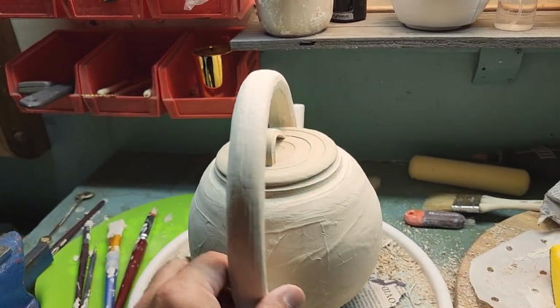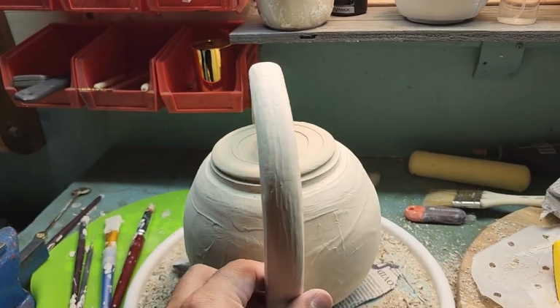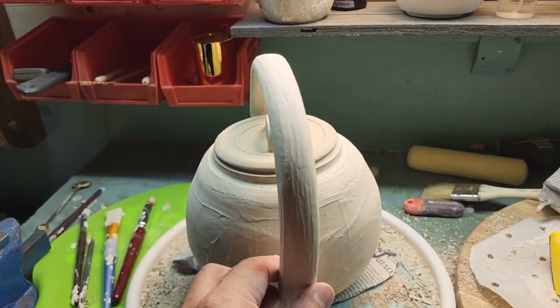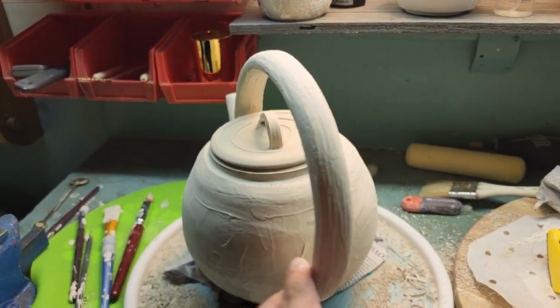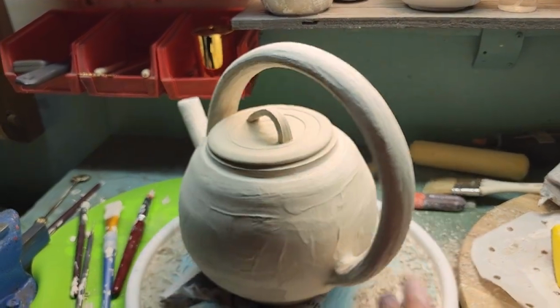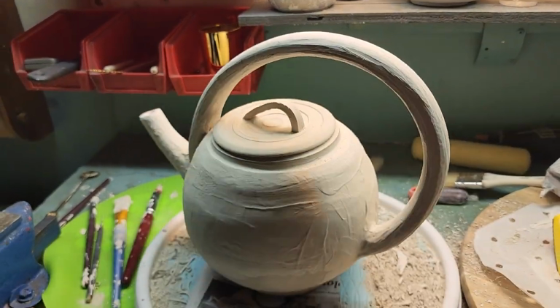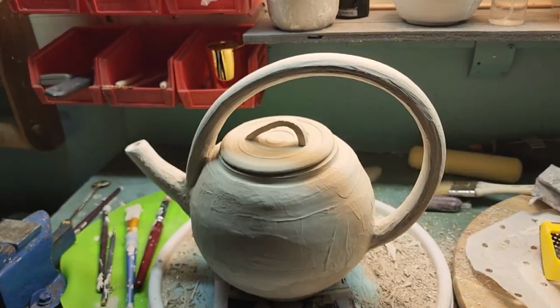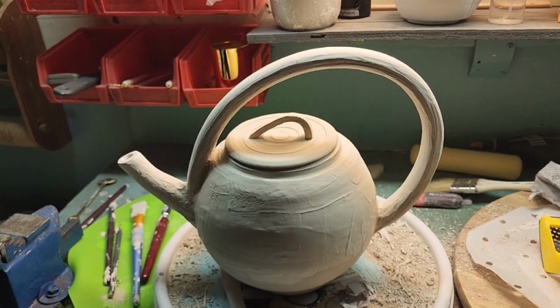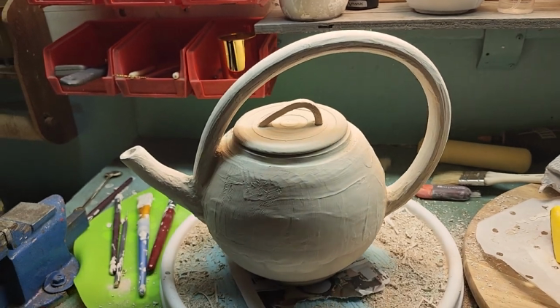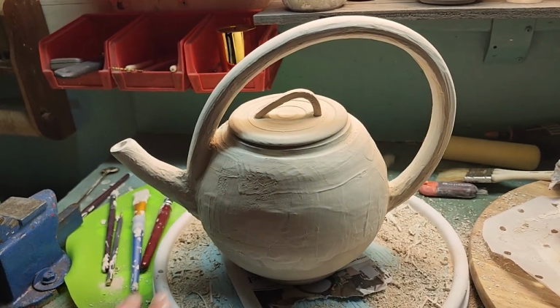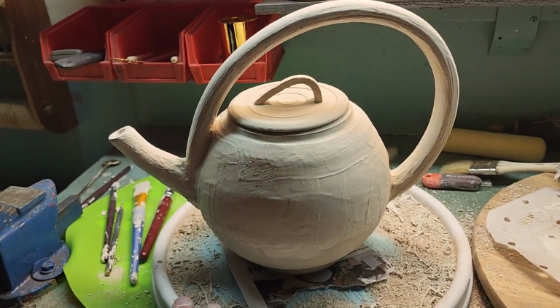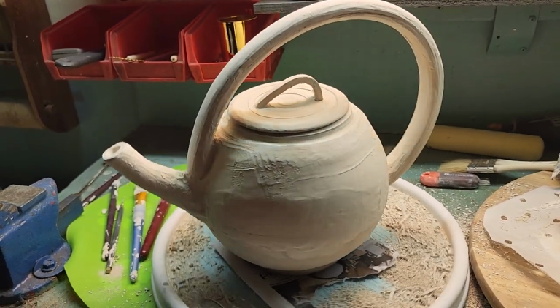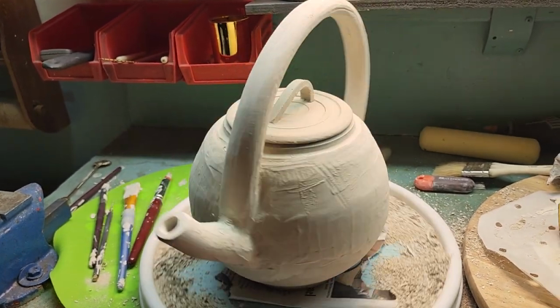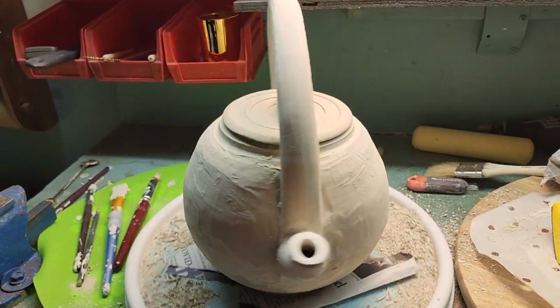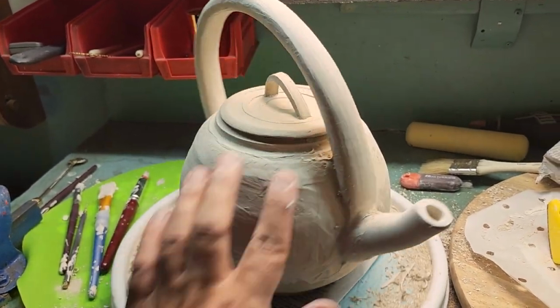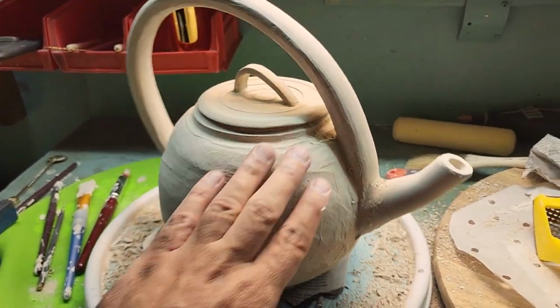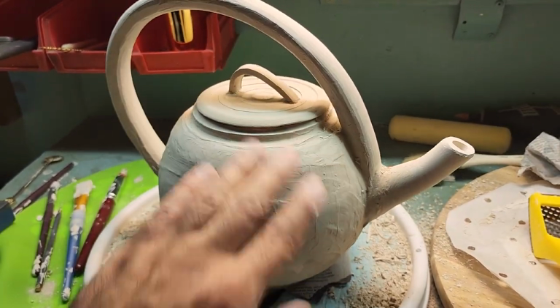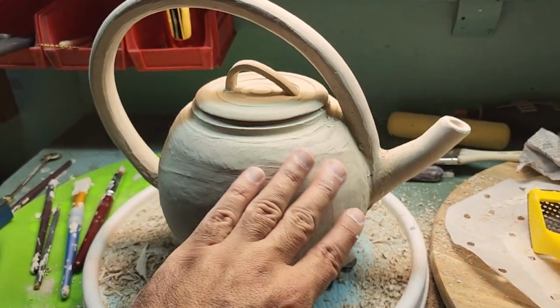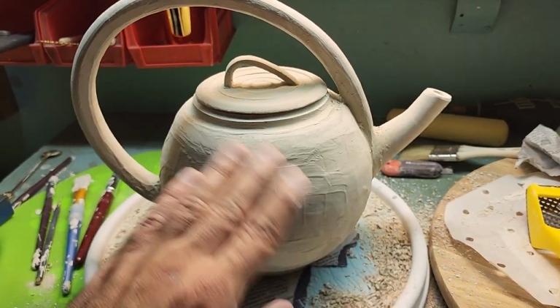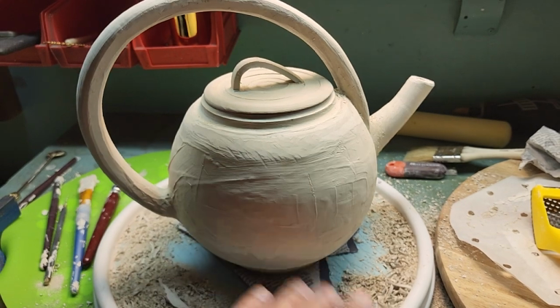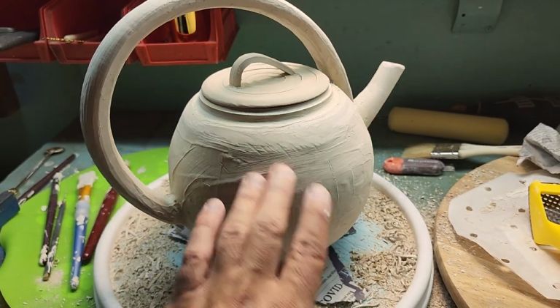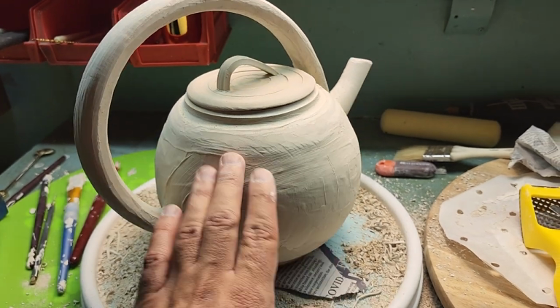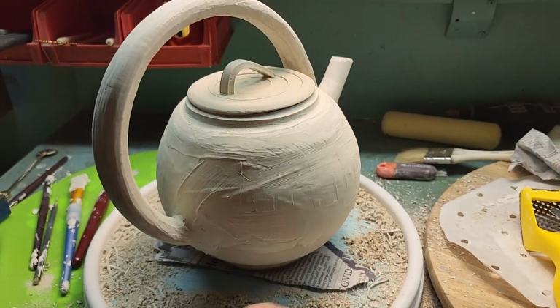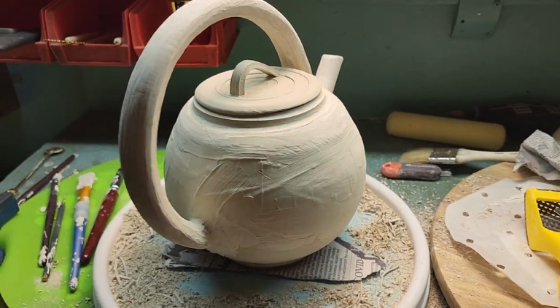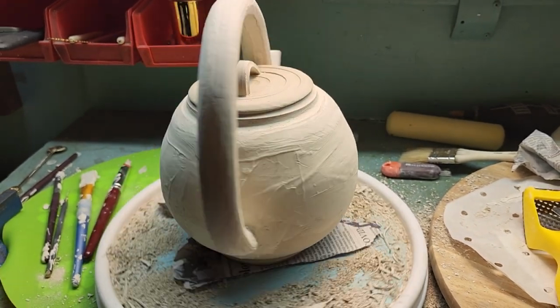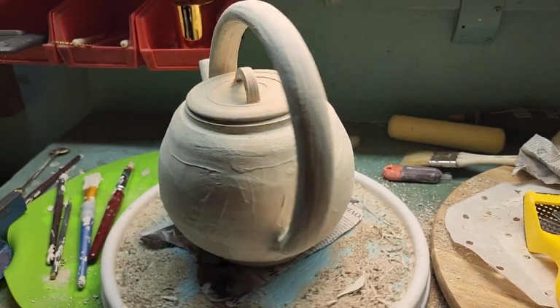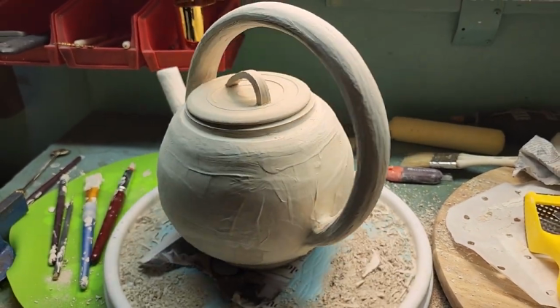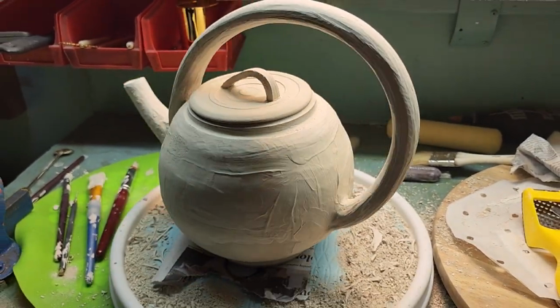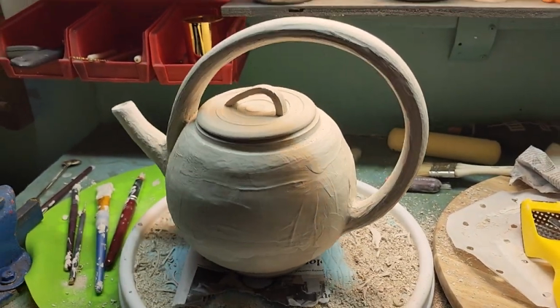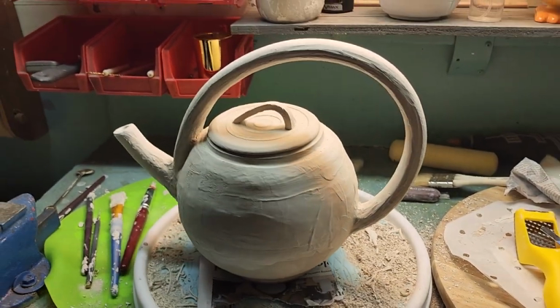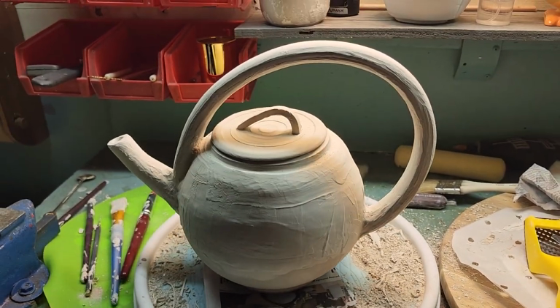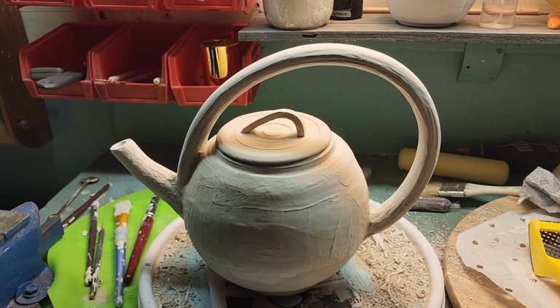But that's my teapot so far. What do you think? I'm pretty happy with it so far. I'm going to sand it down and make it all nice and smooth, and then we'll see what happens with it. But there you go — what are your thoughts?